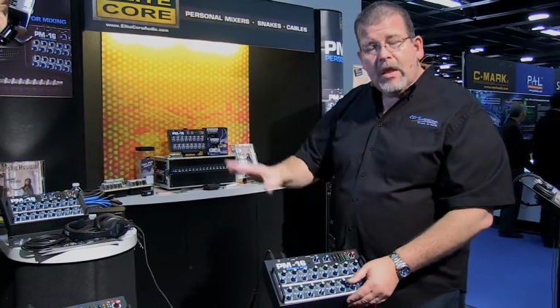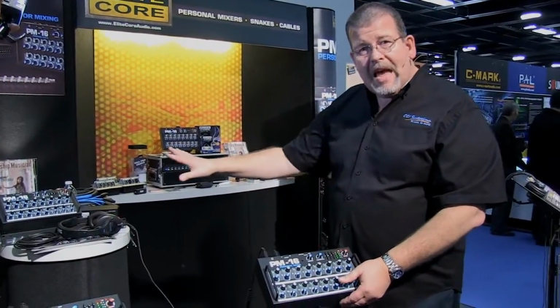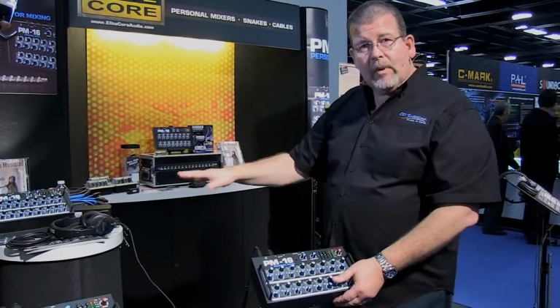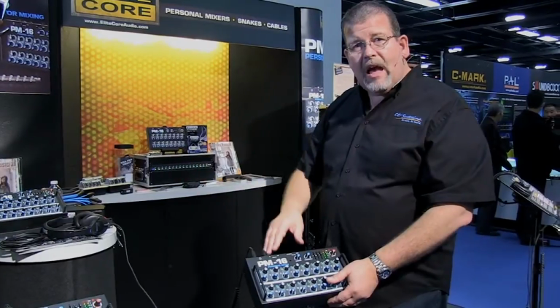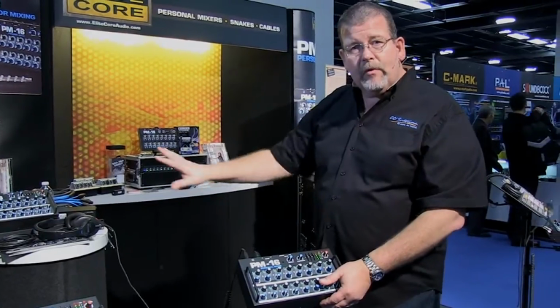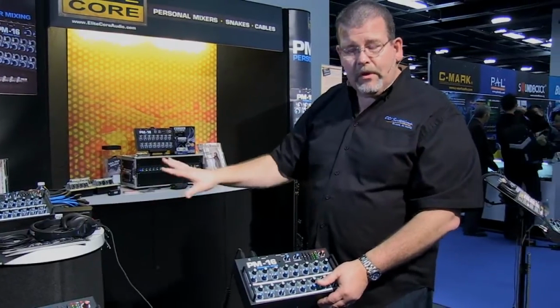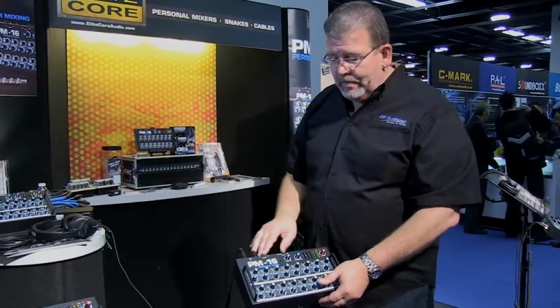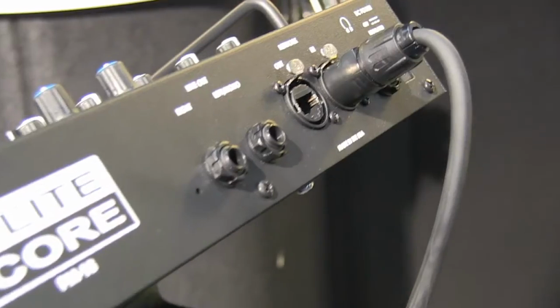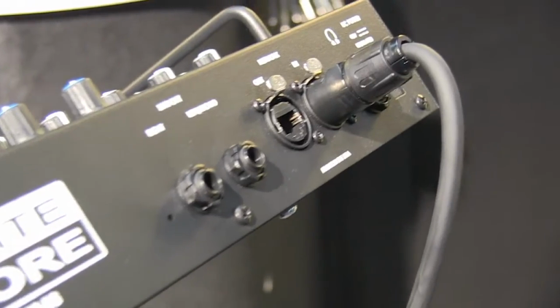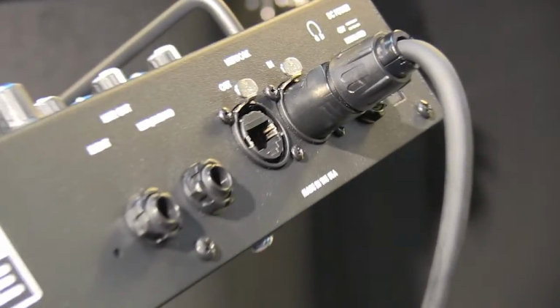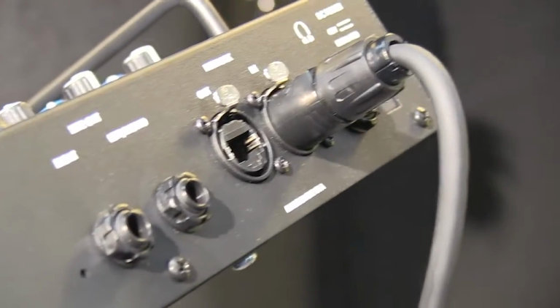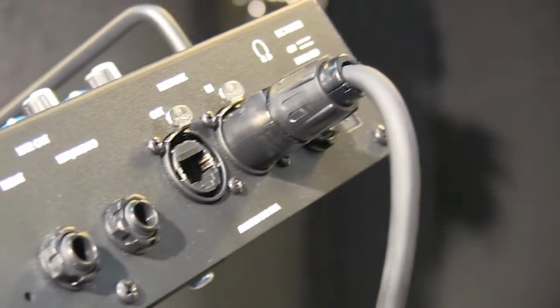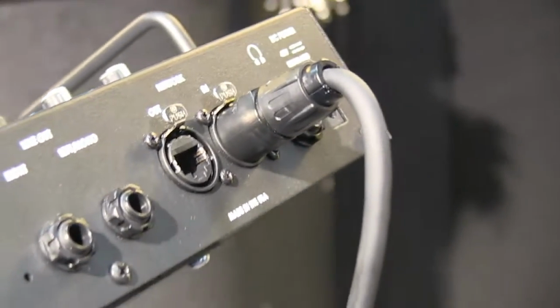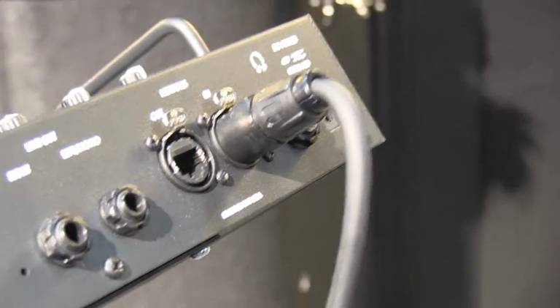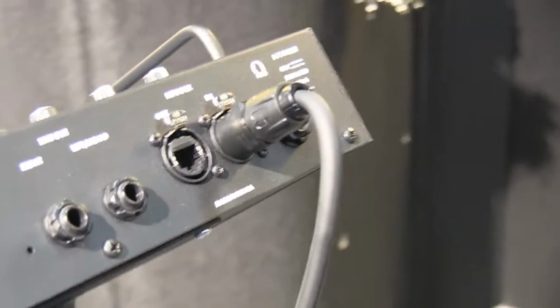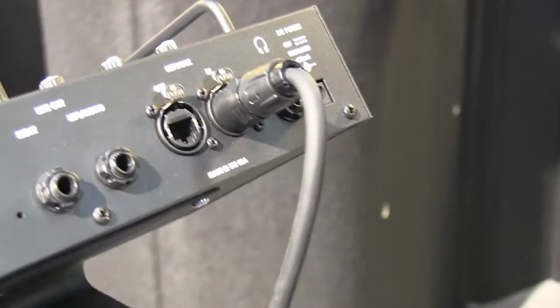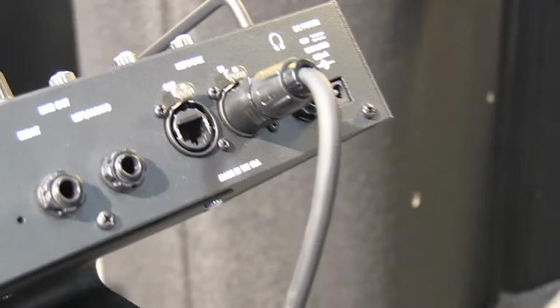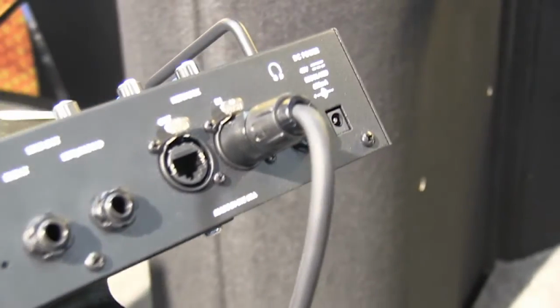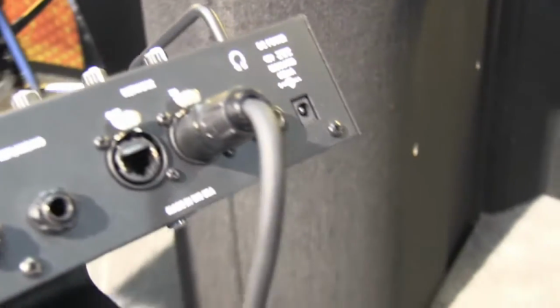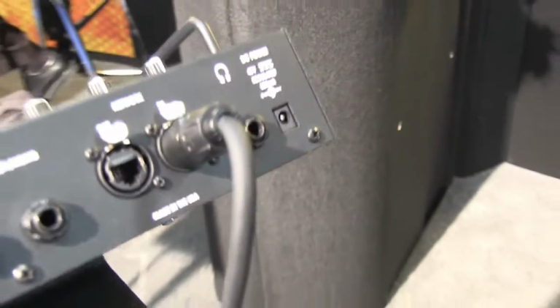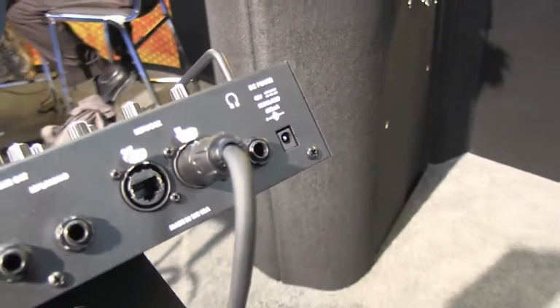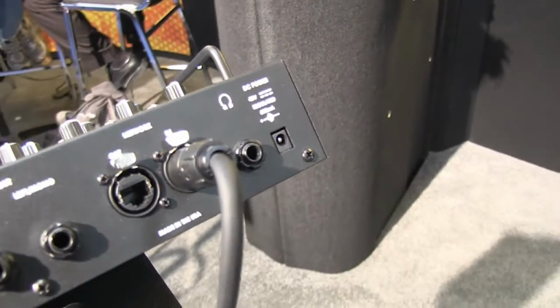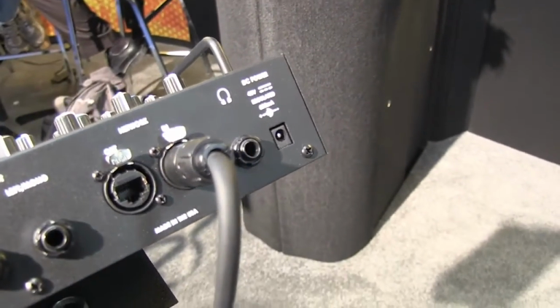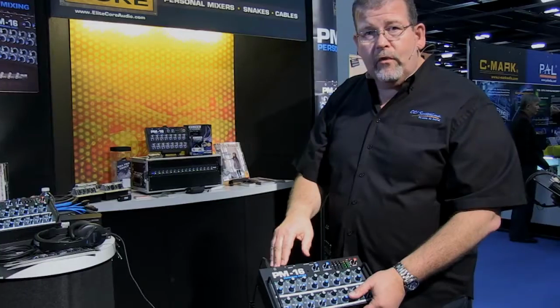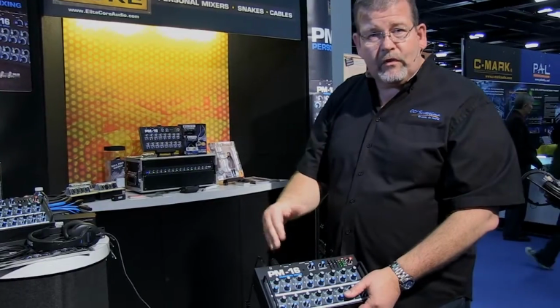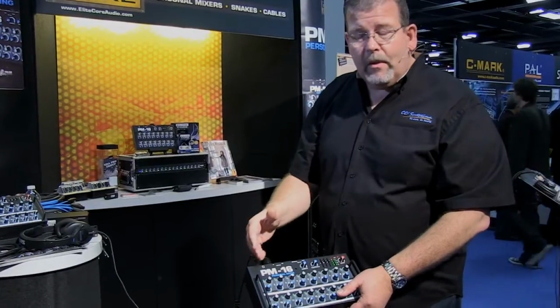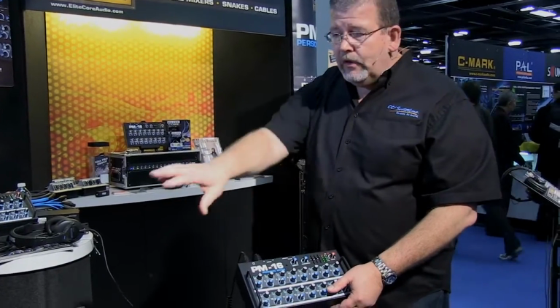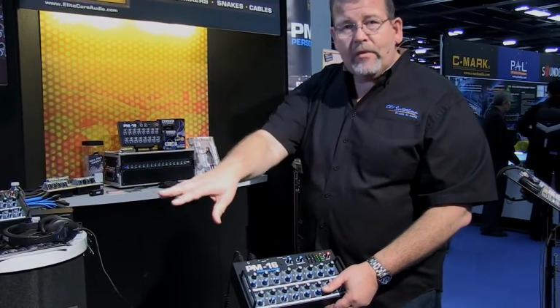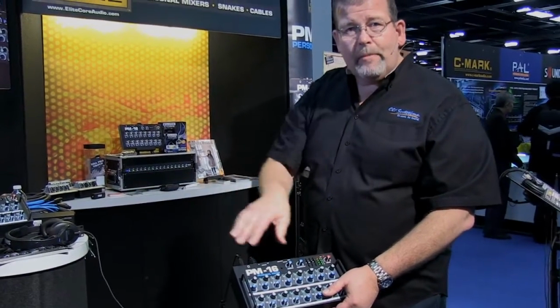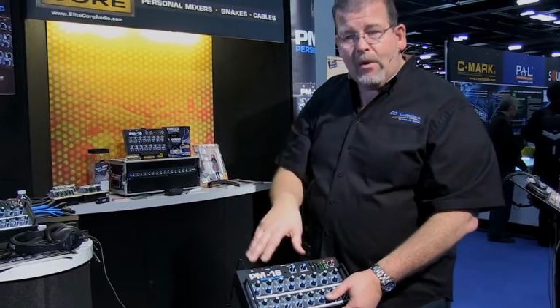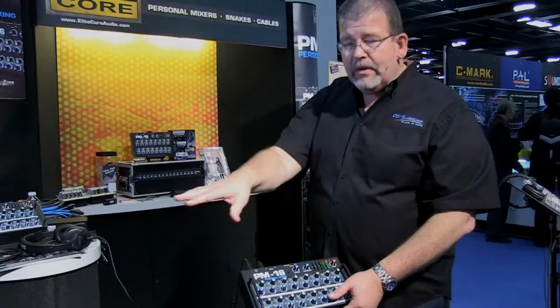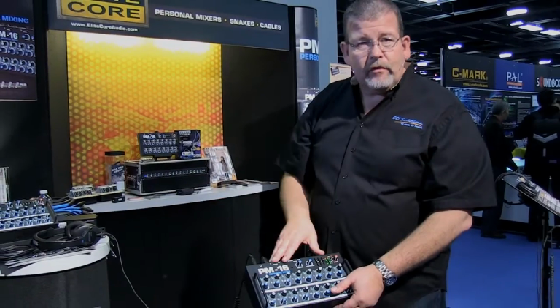If you have a direct output from their input box, then the power comes over the RJ45 Ethernet connector. But if you daisy chain — which you can do for the signal — you do have to provide power downstream.